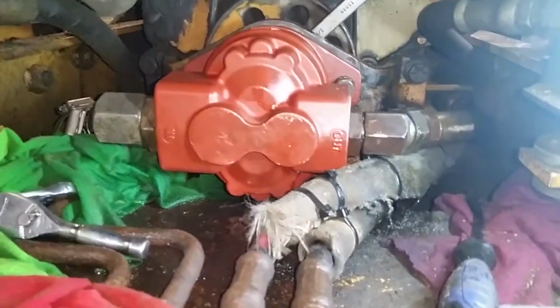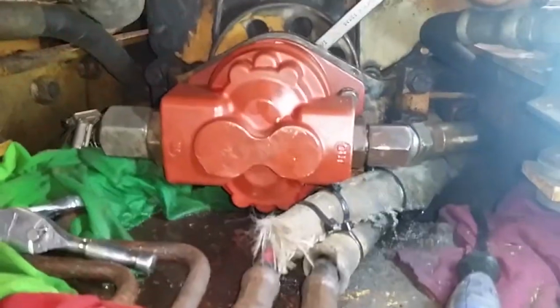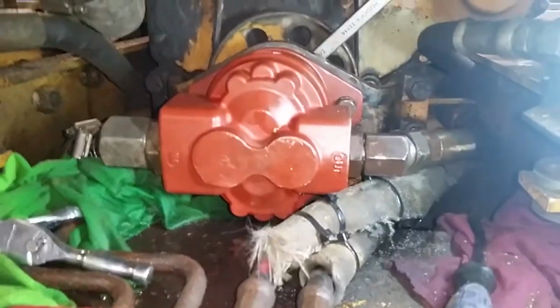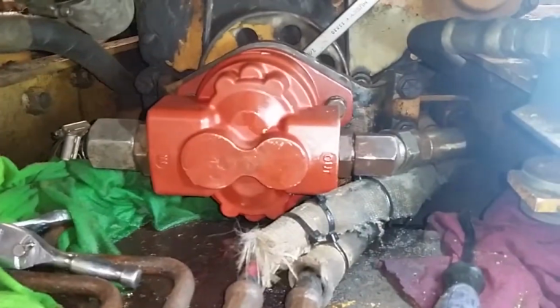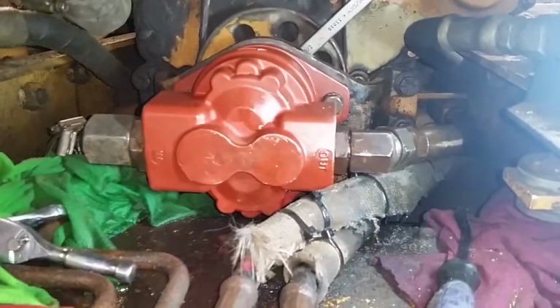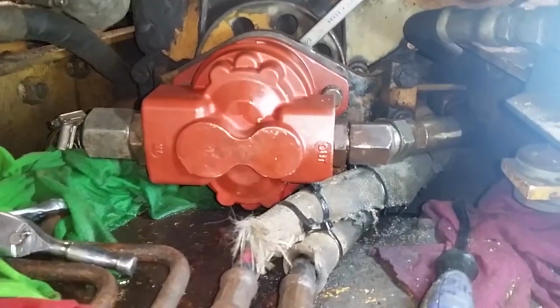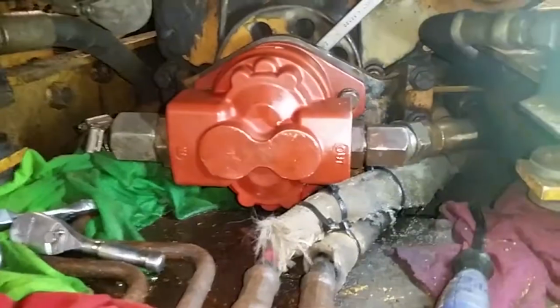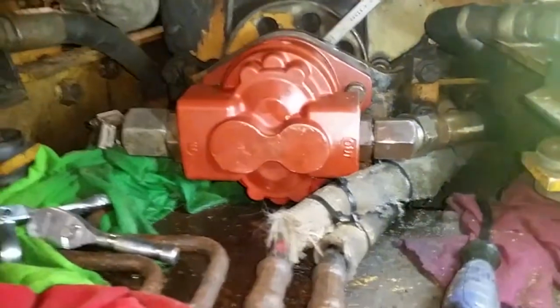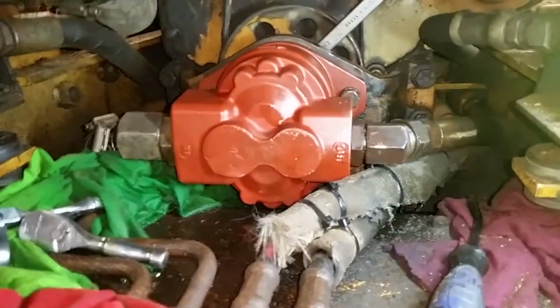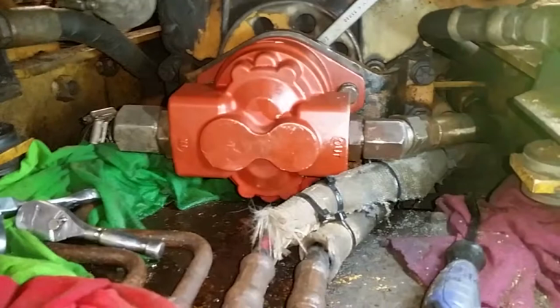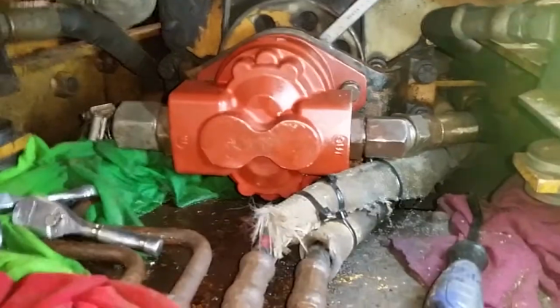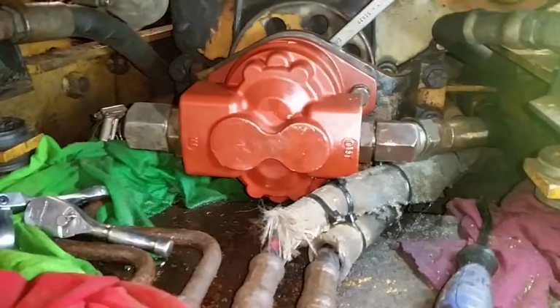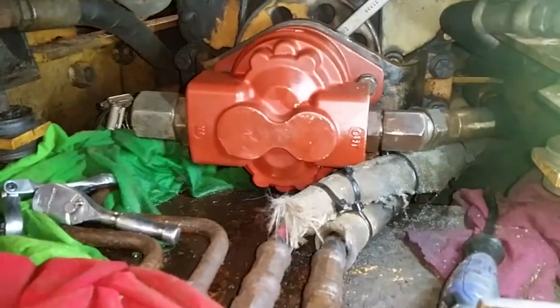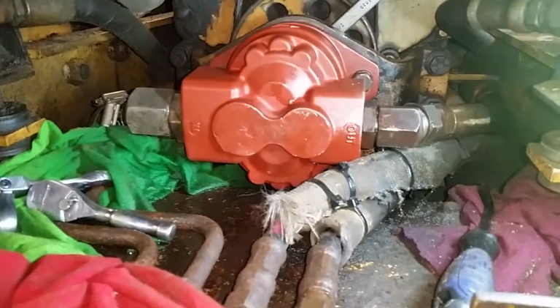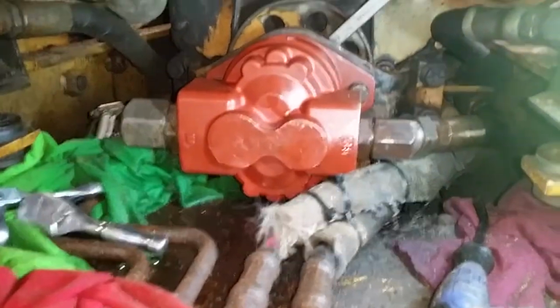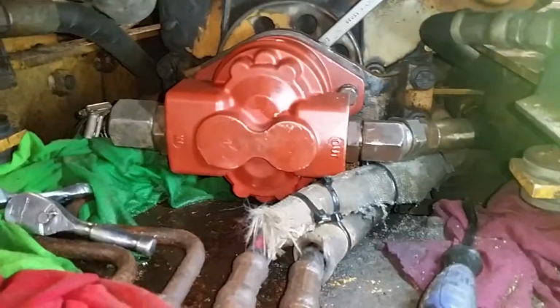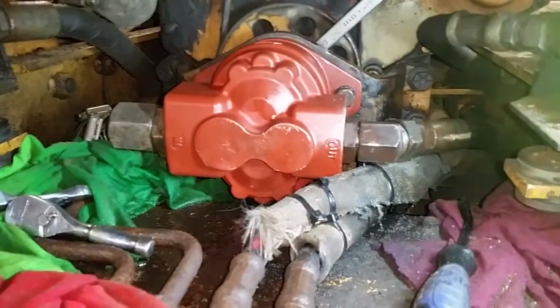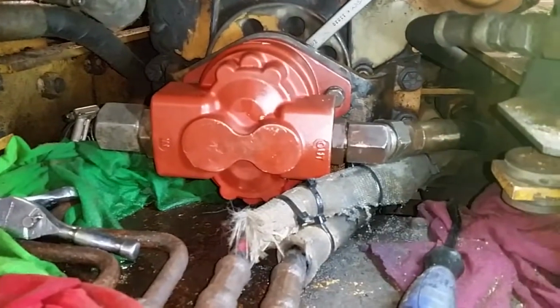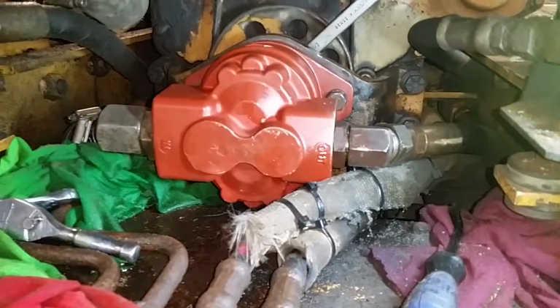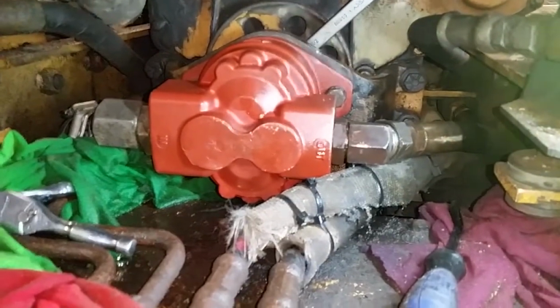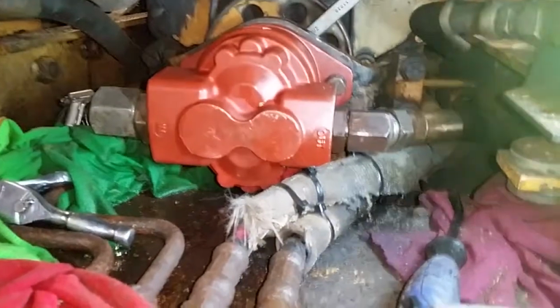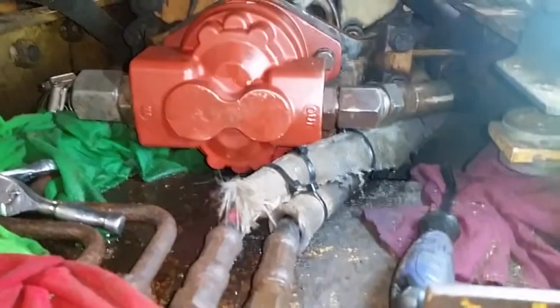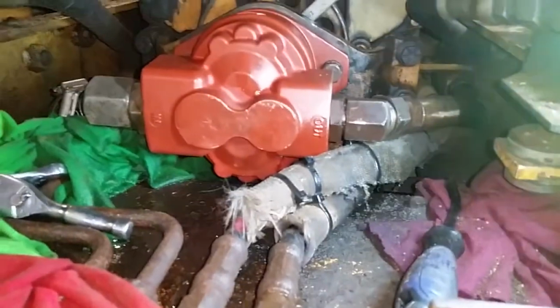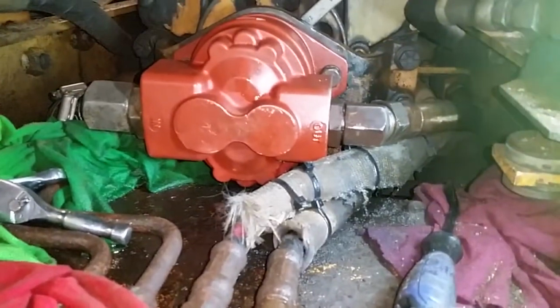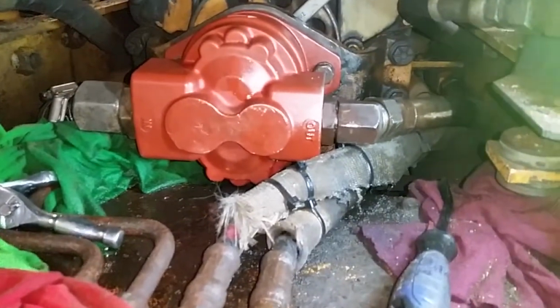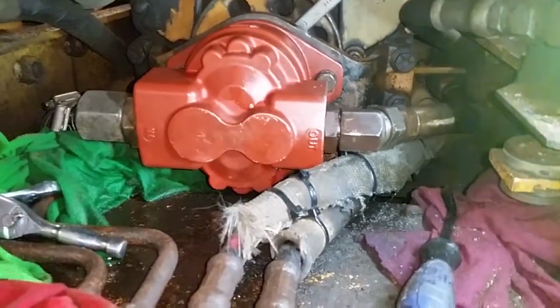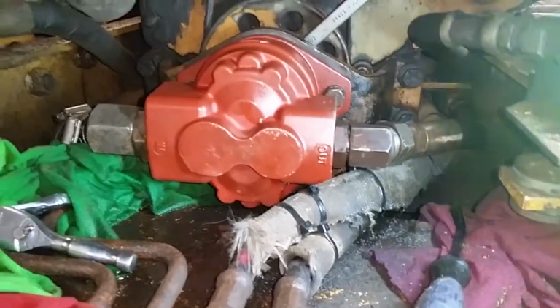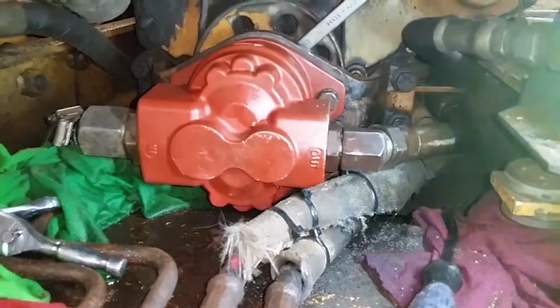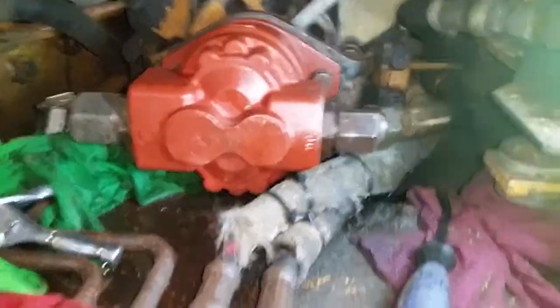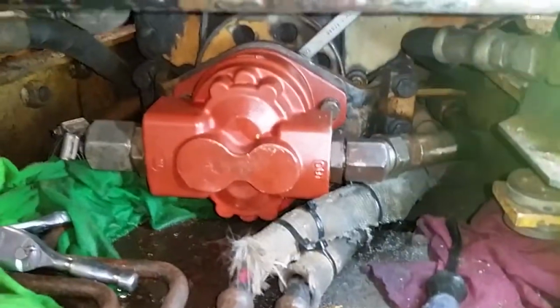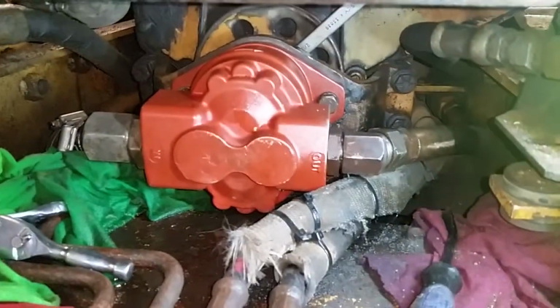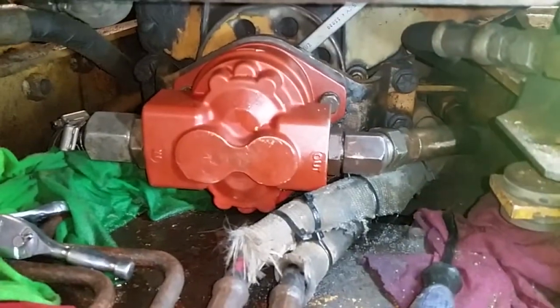Undo your pump. Take a picture of it before you undo it. Then get your new one put in there just how the picture shows.